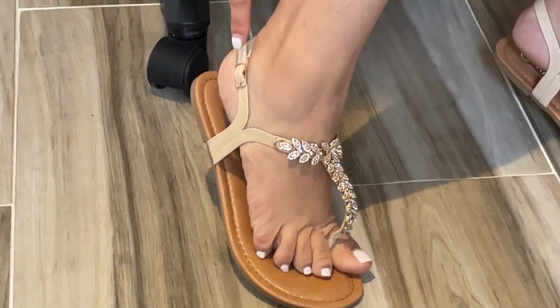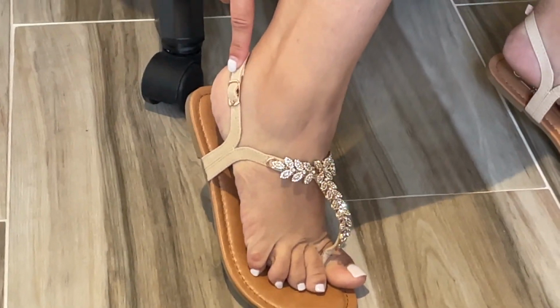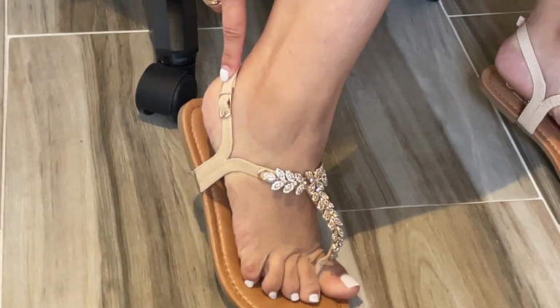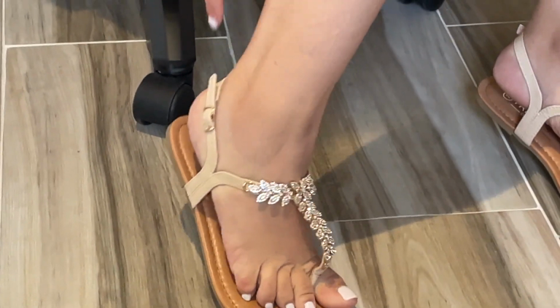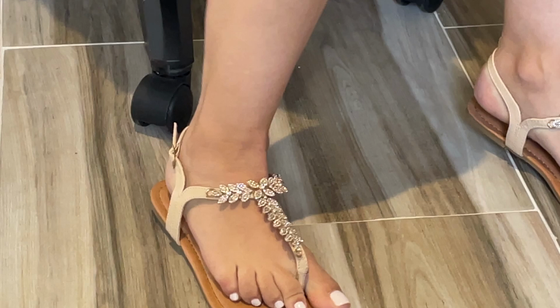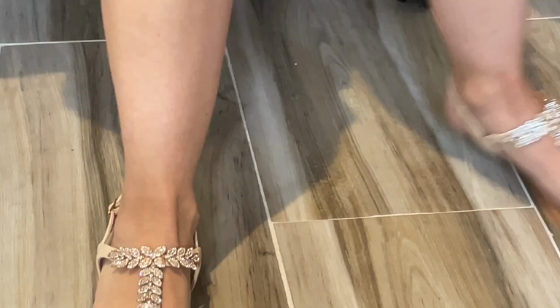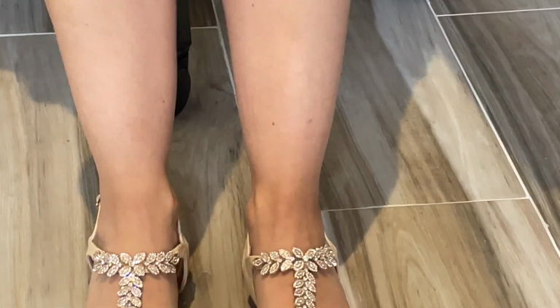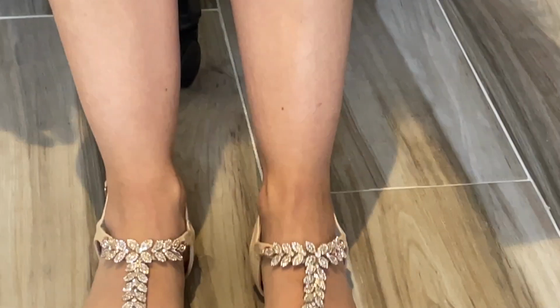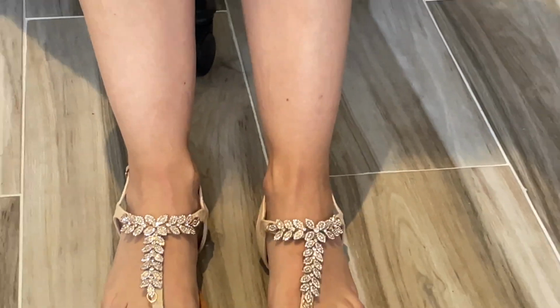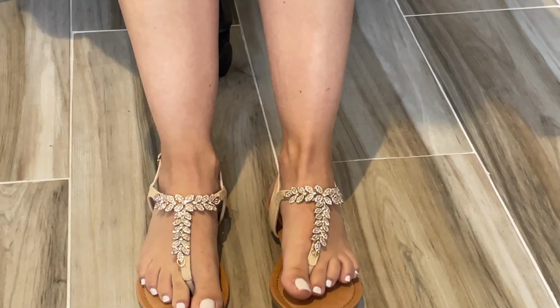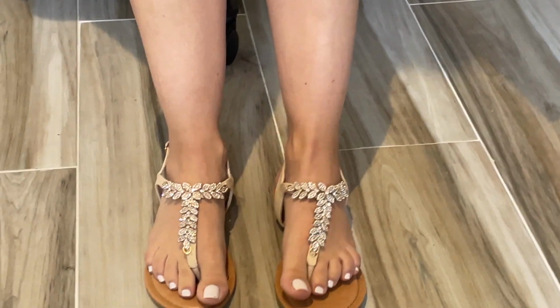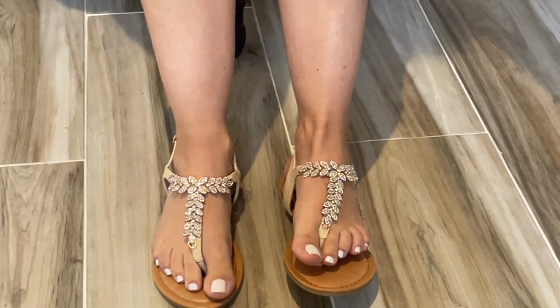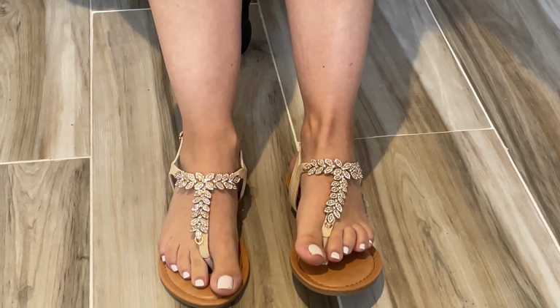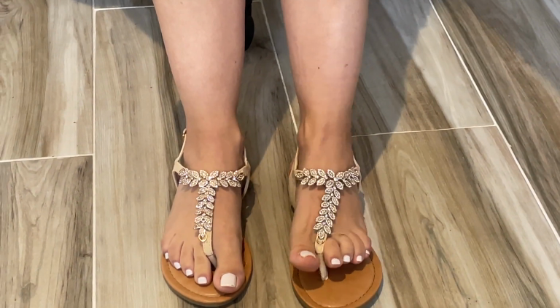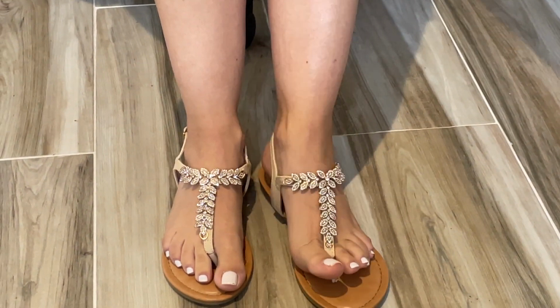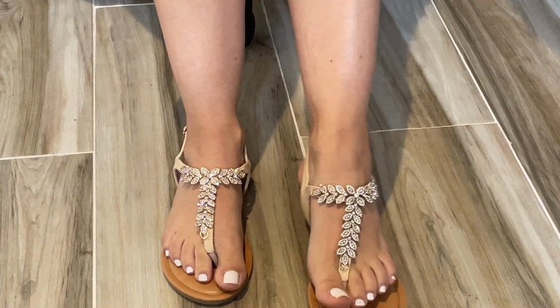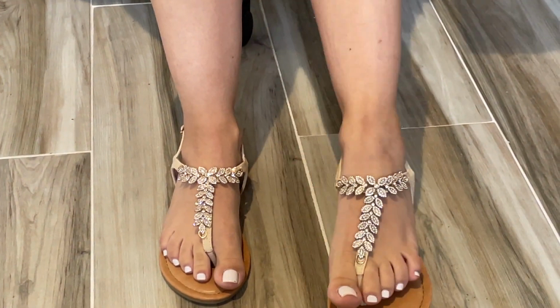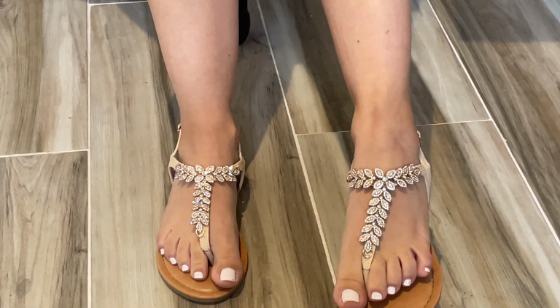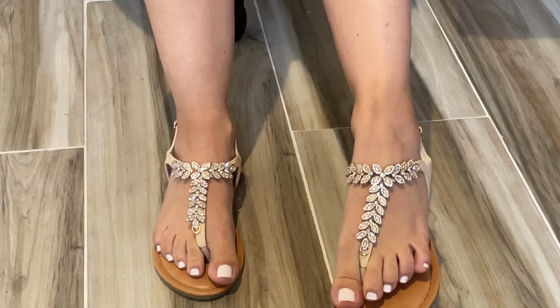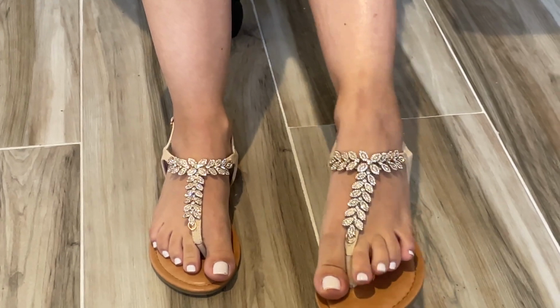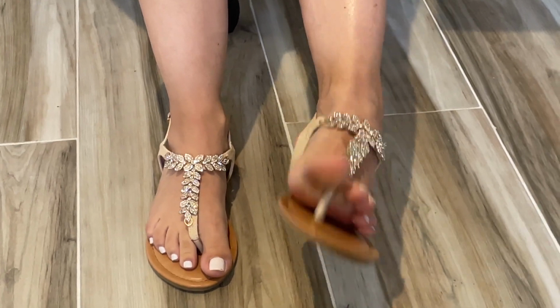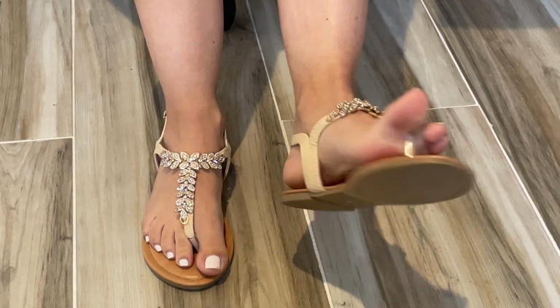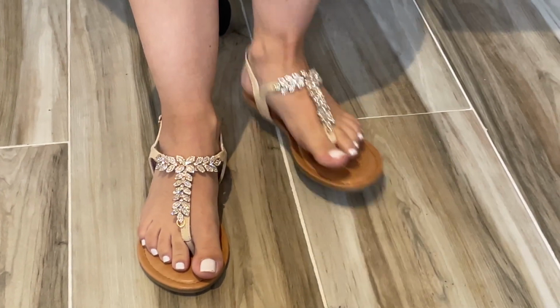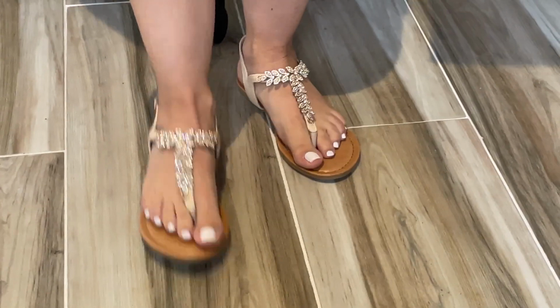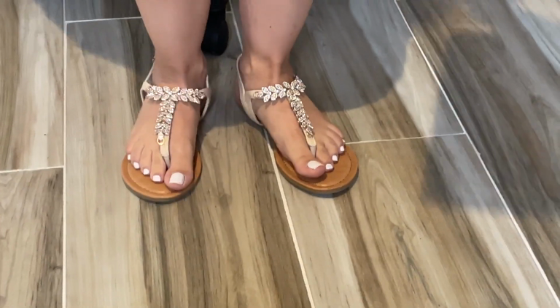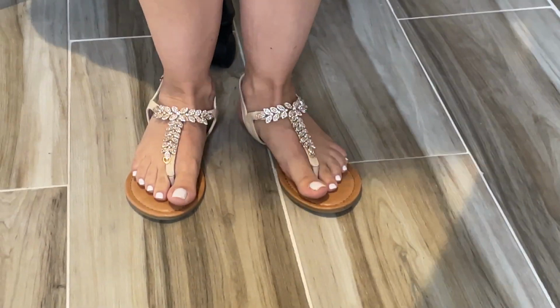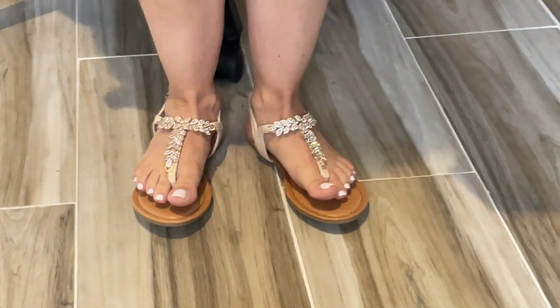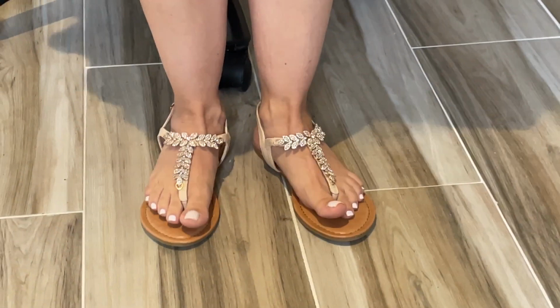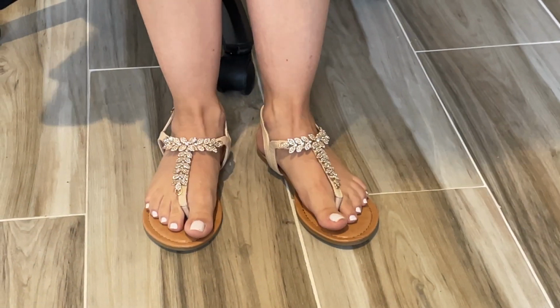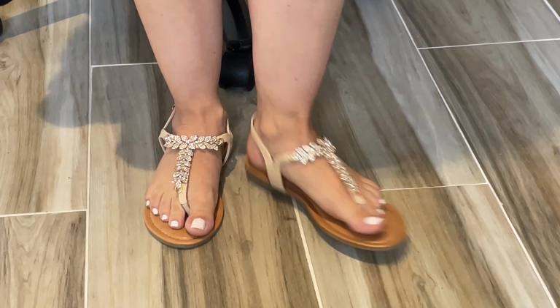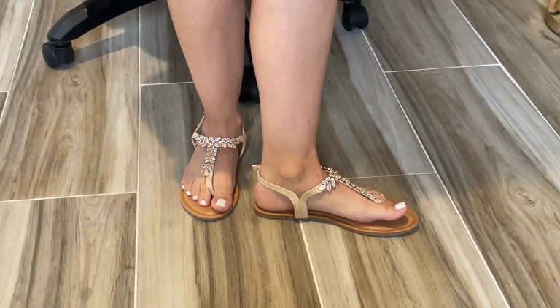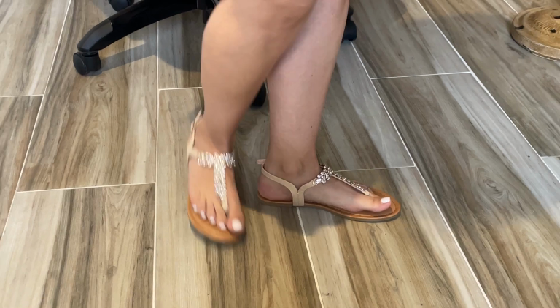As you can see, it has leaves — shiny leaves with rhinestones. They feel very comfortable. They are very comfortable to walk in.